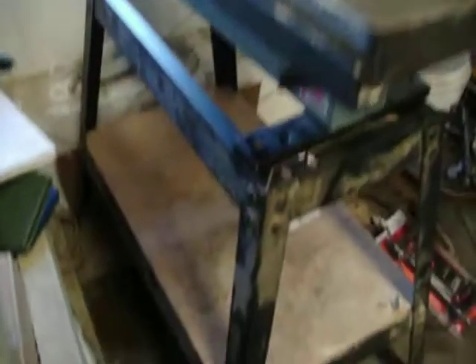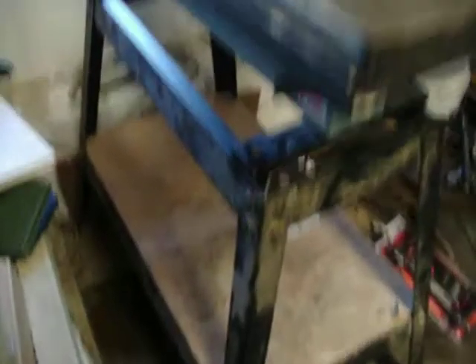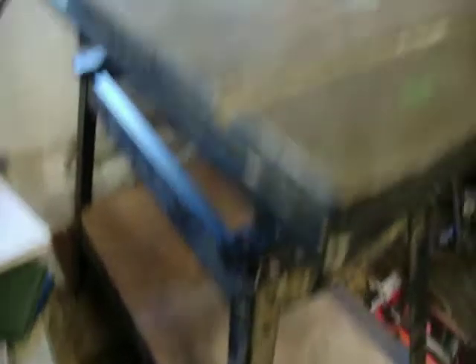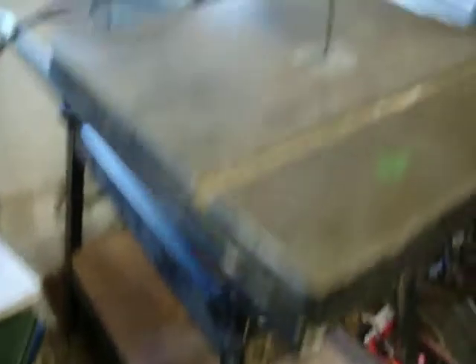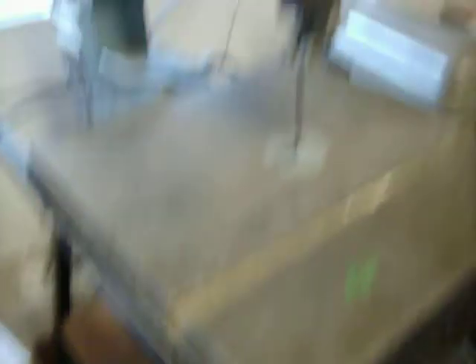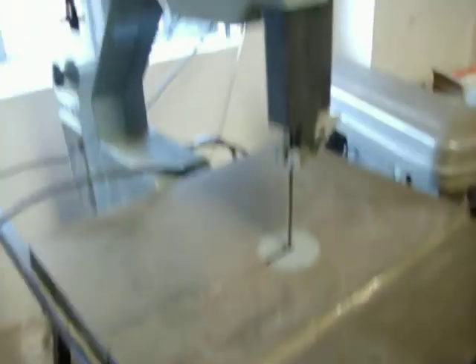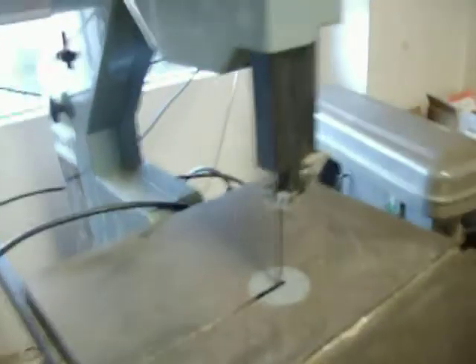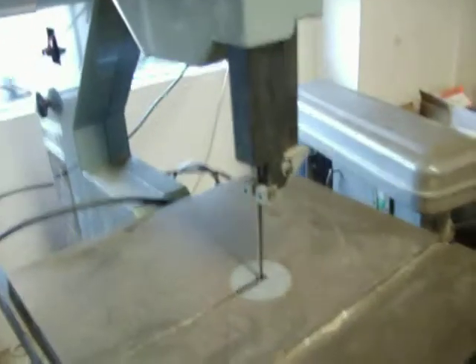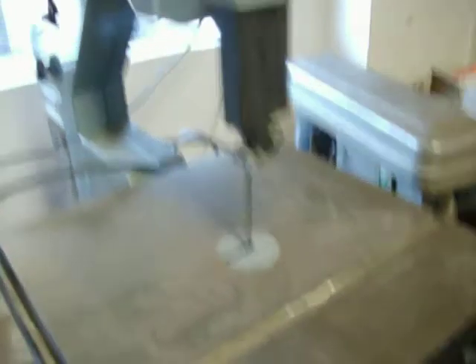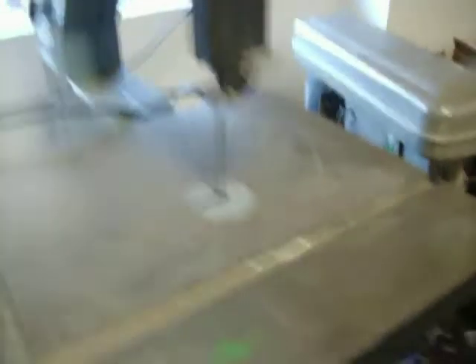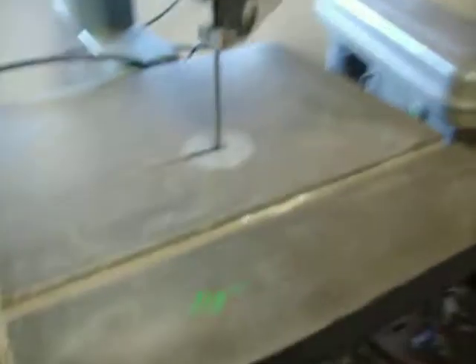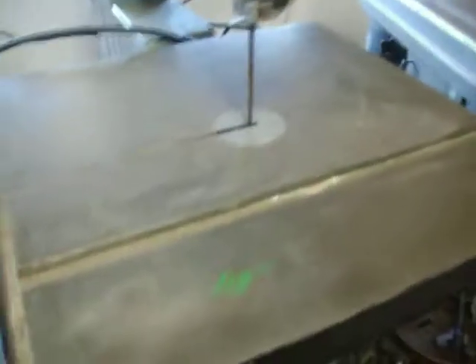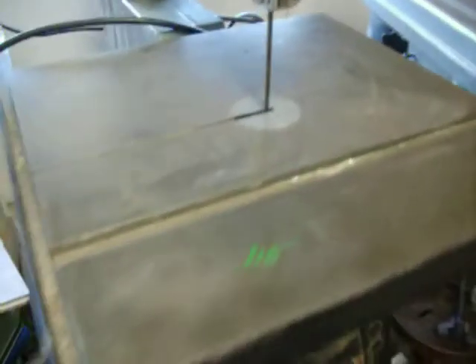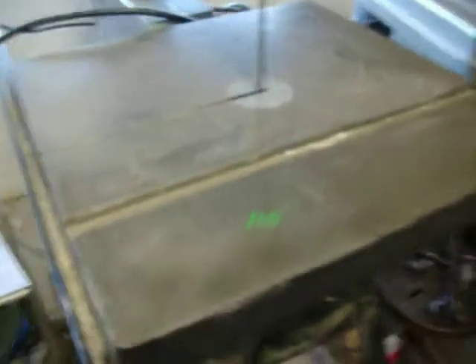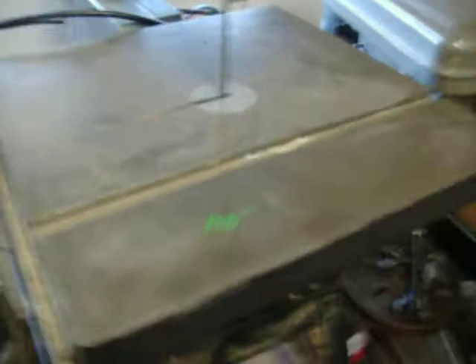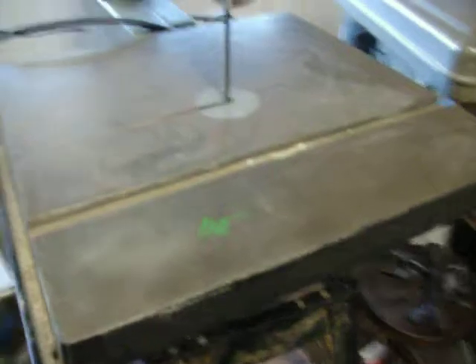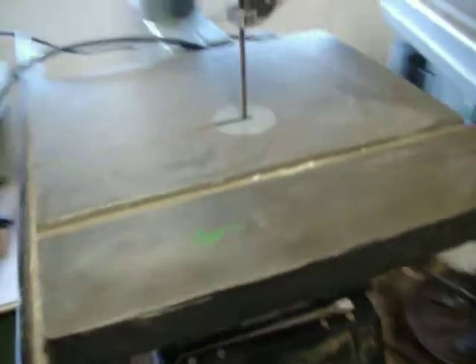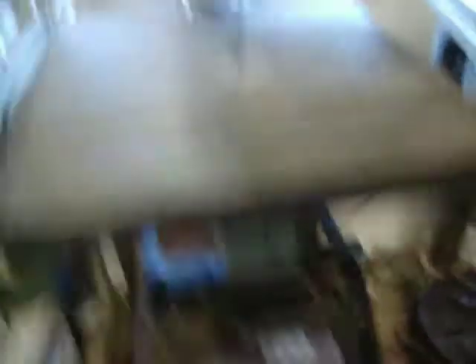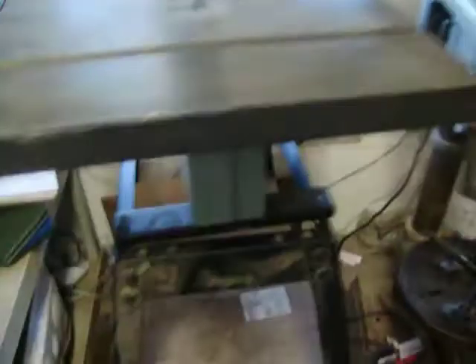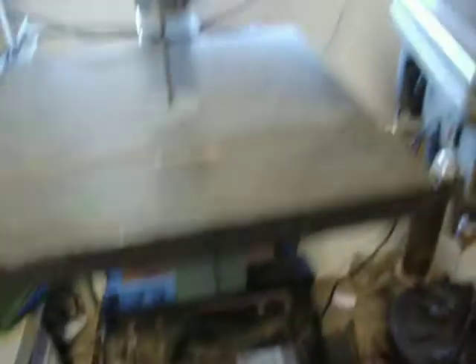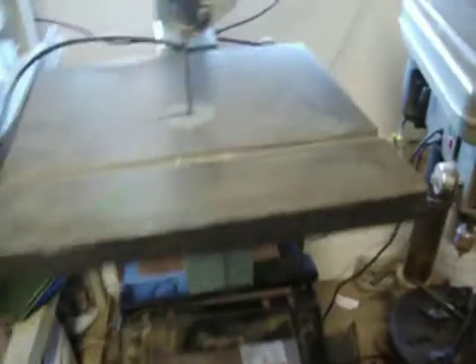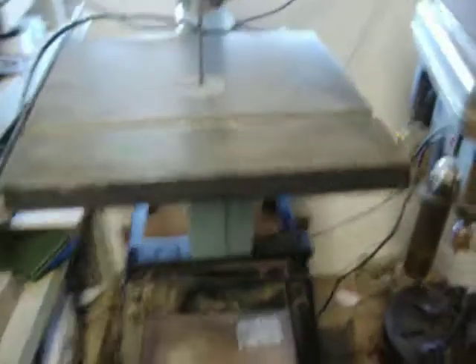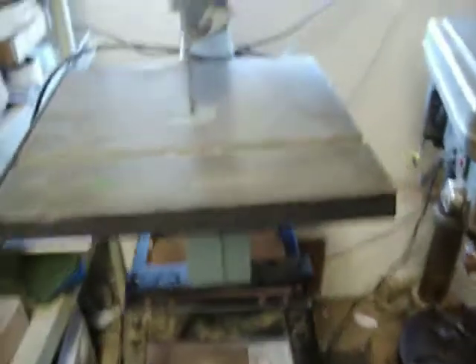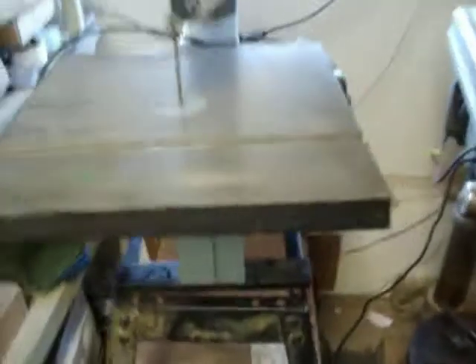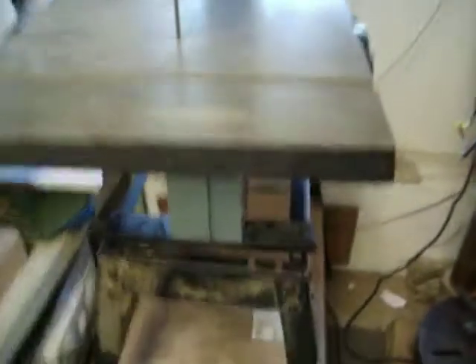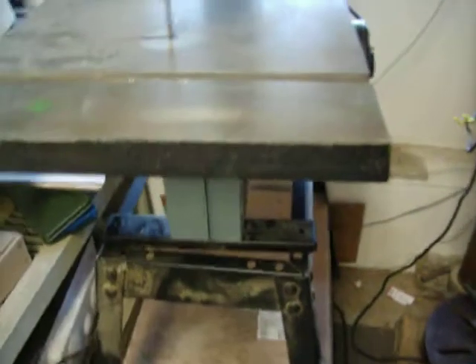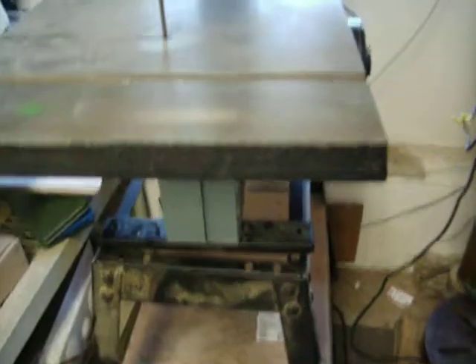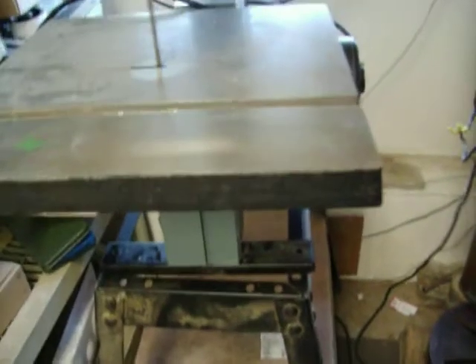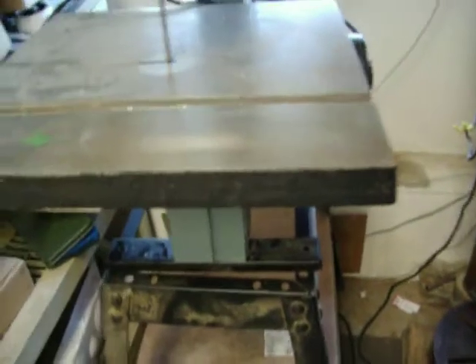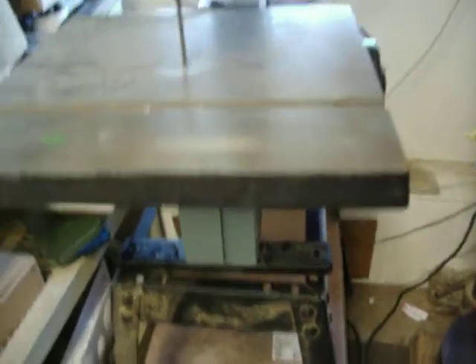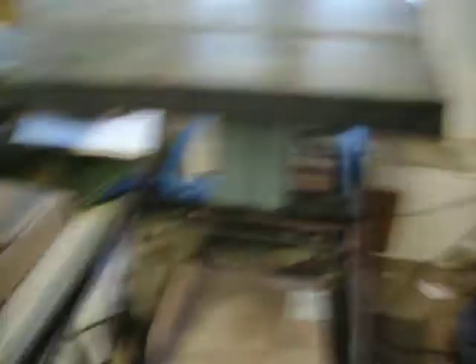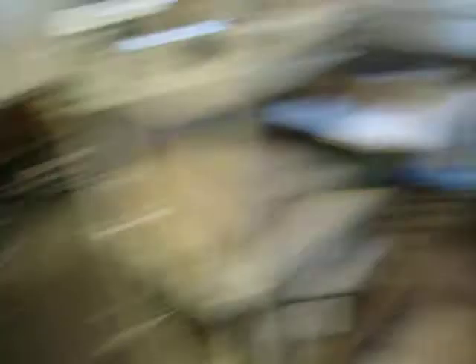Delta band saw on a stand, 16 inch, that's $110. I have the miter and the fence in the back.